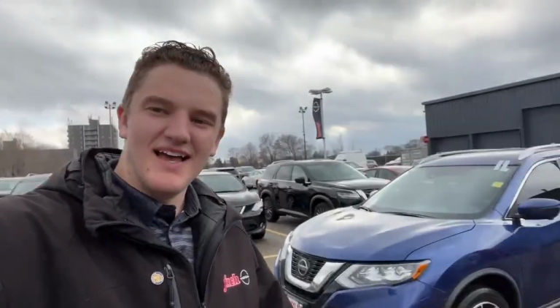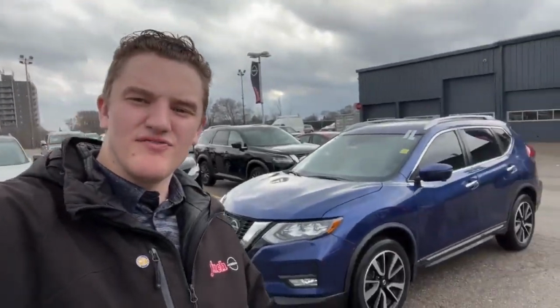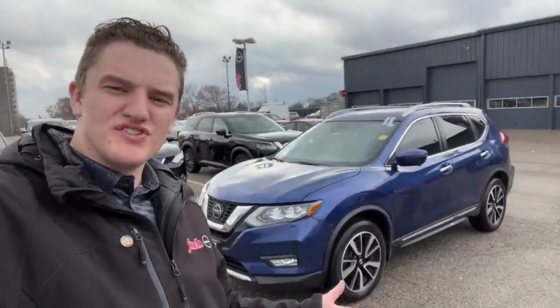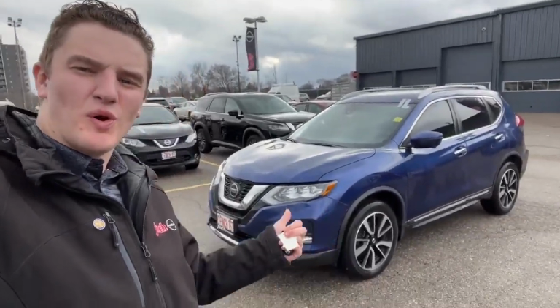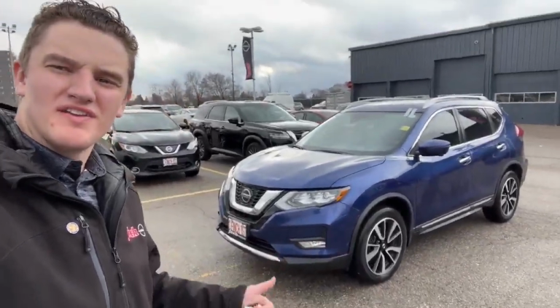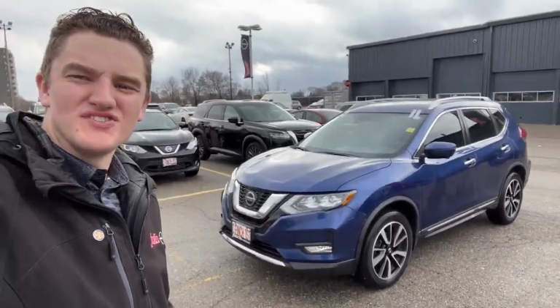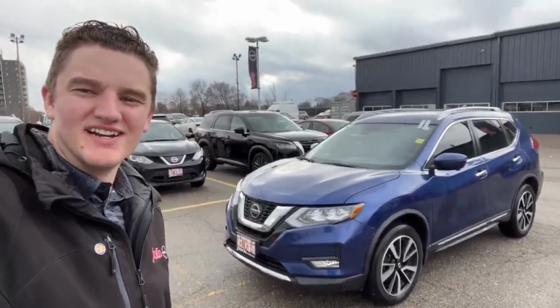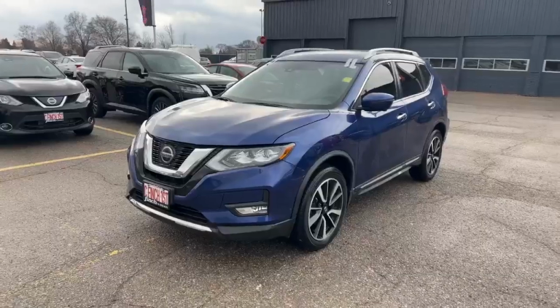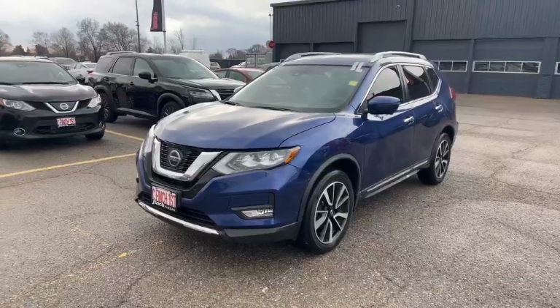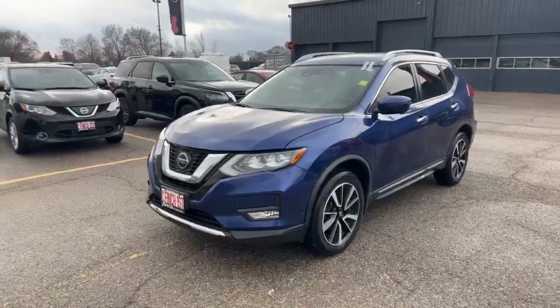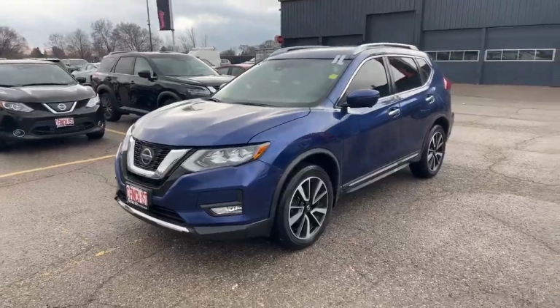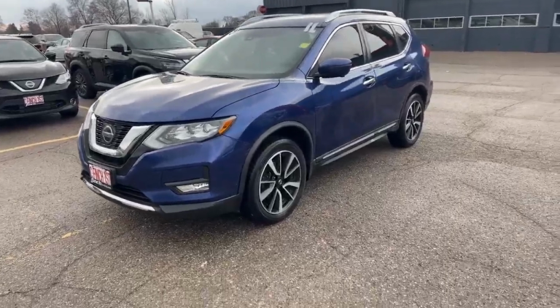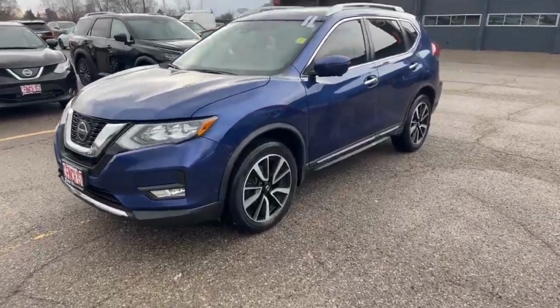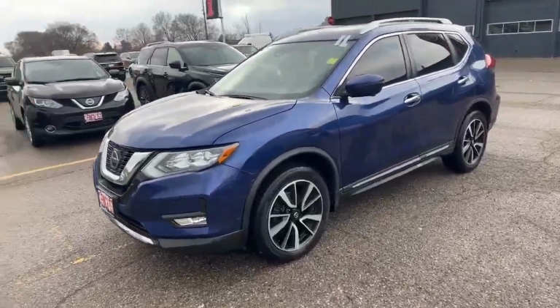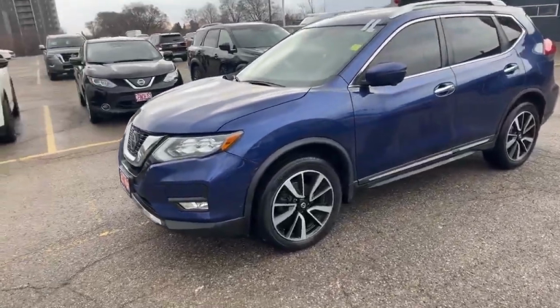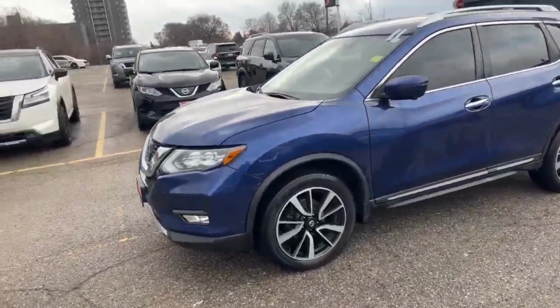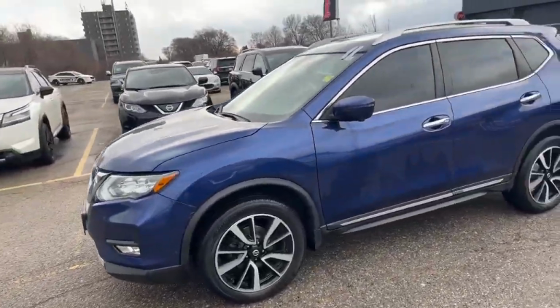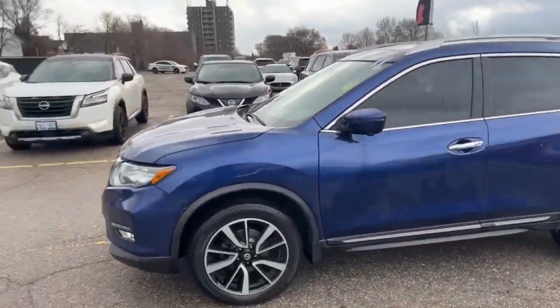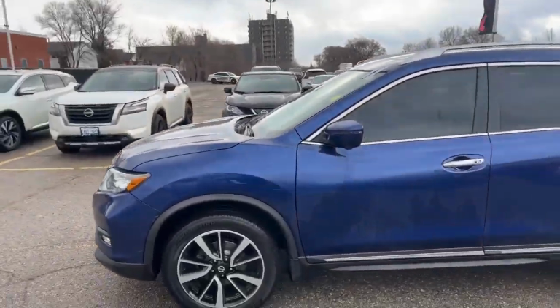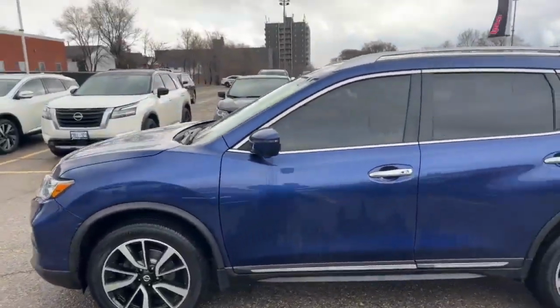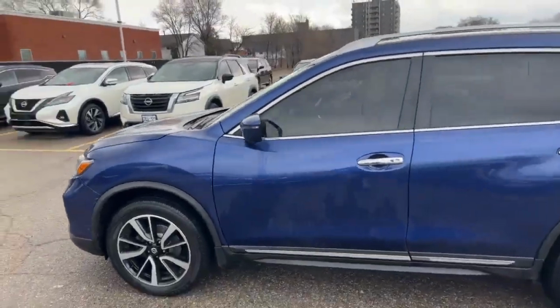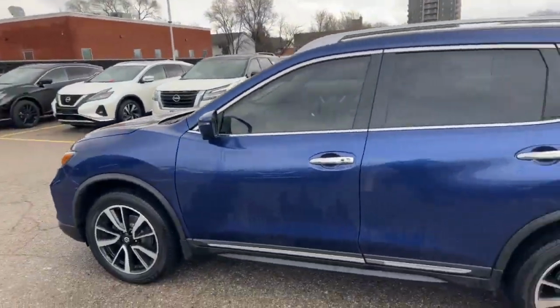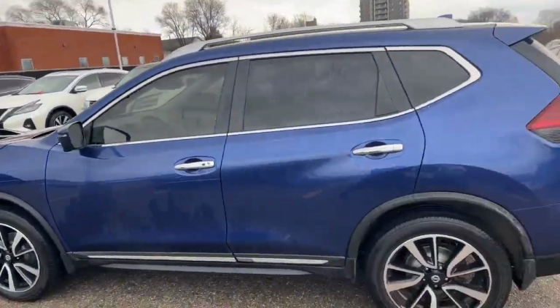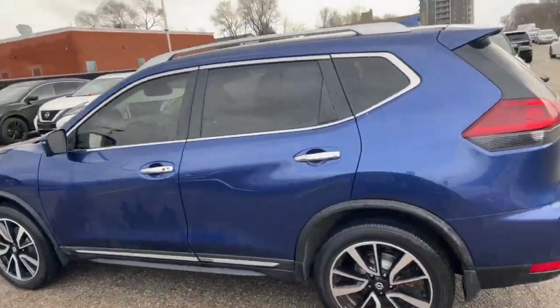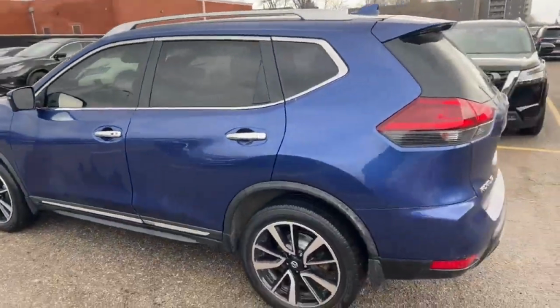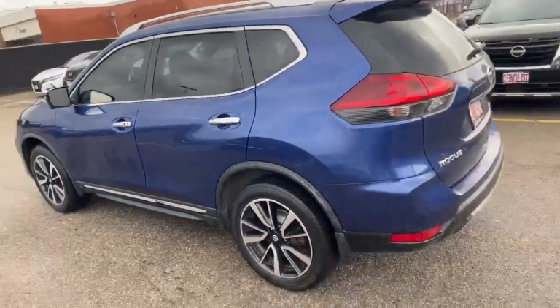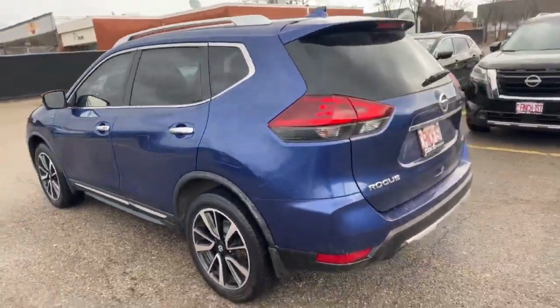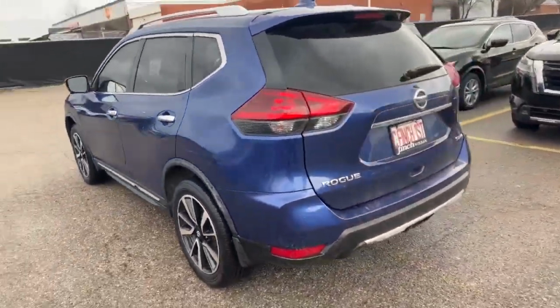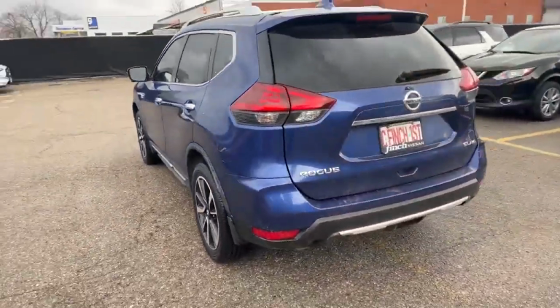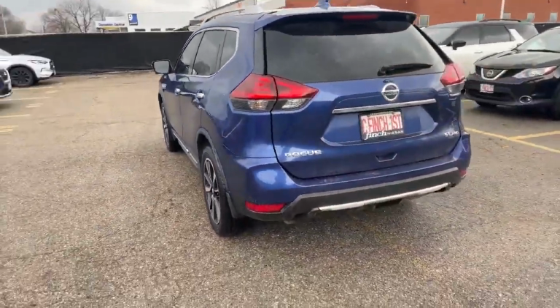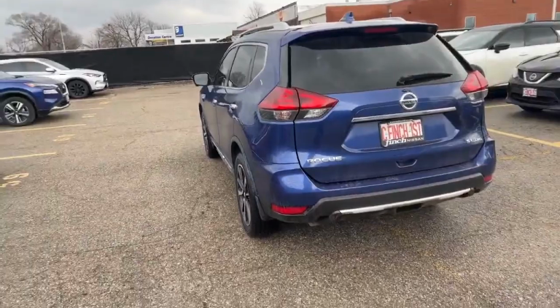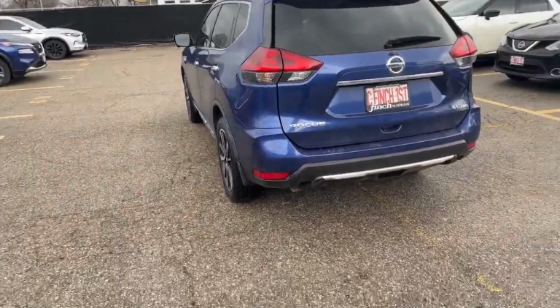Hey guys, it's Oscar from Finch Nissan, doing a quick walk around of this recent trade-in here. This just got traded in — it's a 2018 Nissan Rogue SL Platinum, the highest trim level they offered in 2018, SL all-wheel drive in this nice blue colorway.